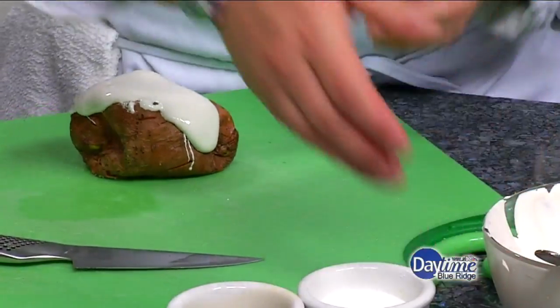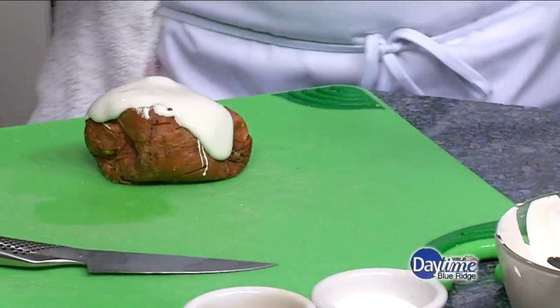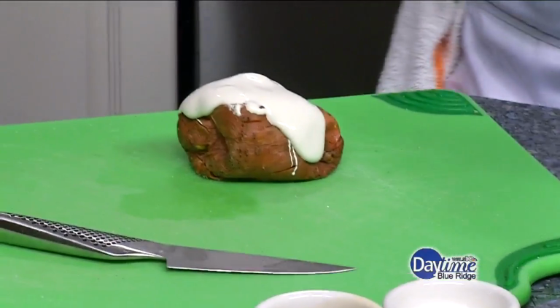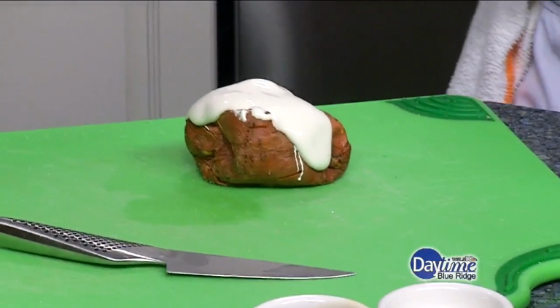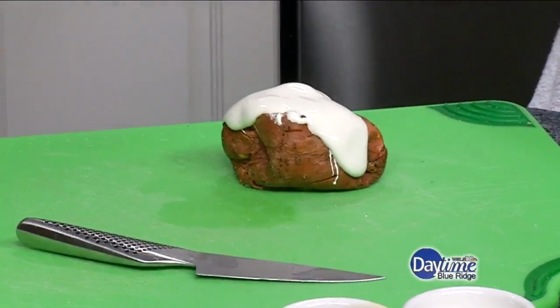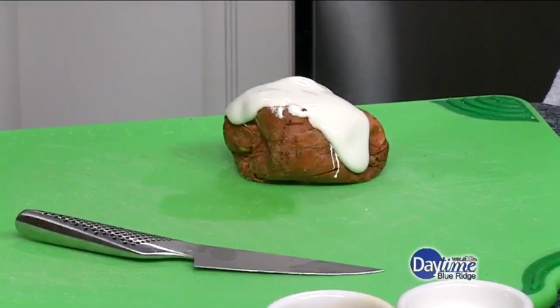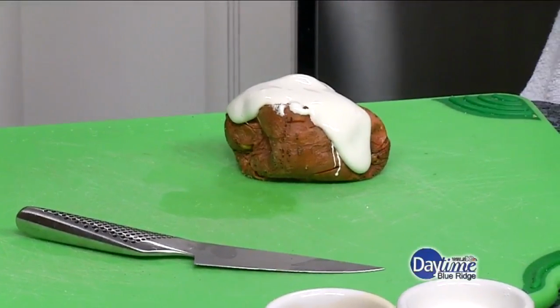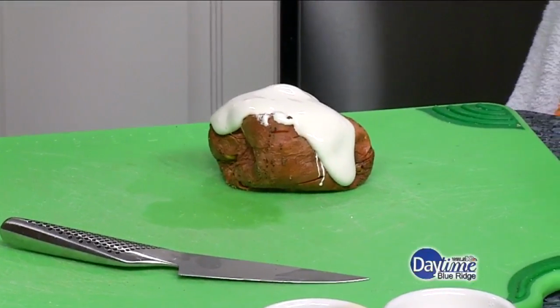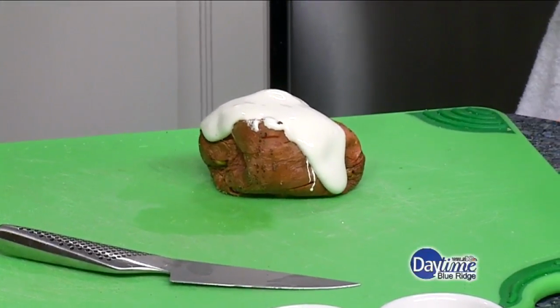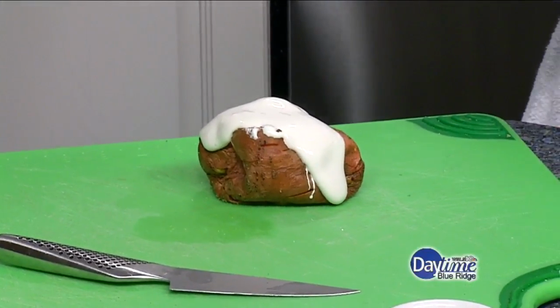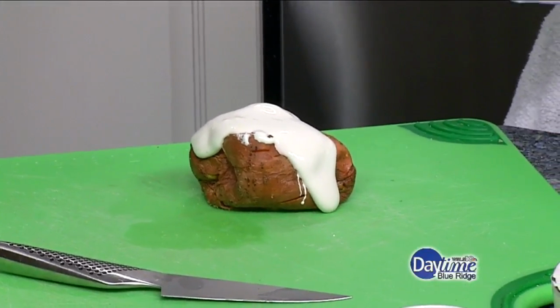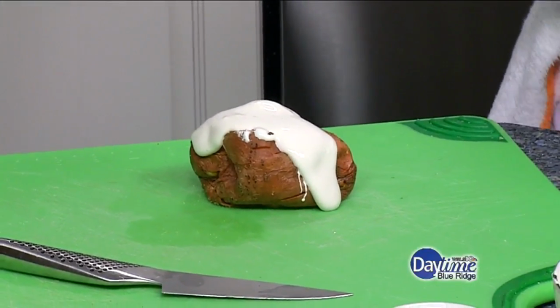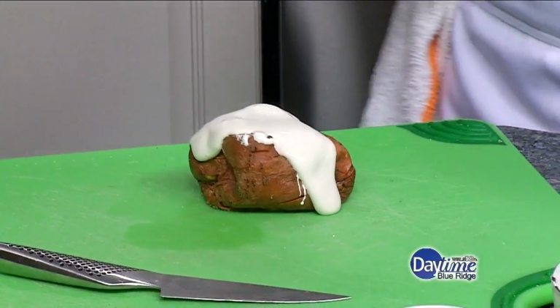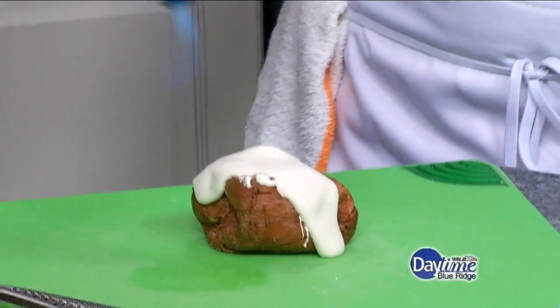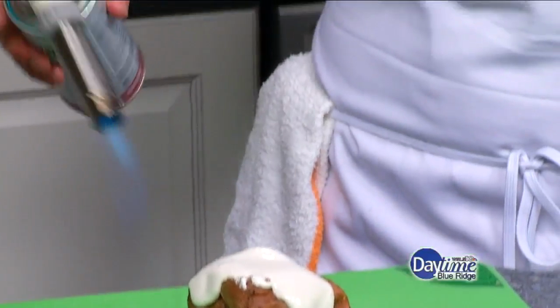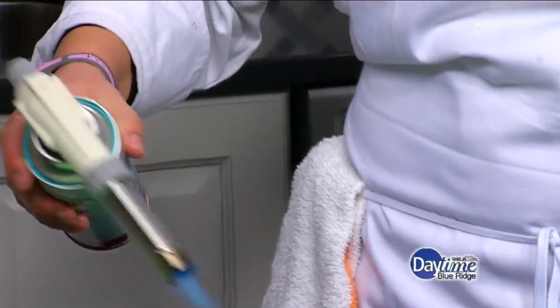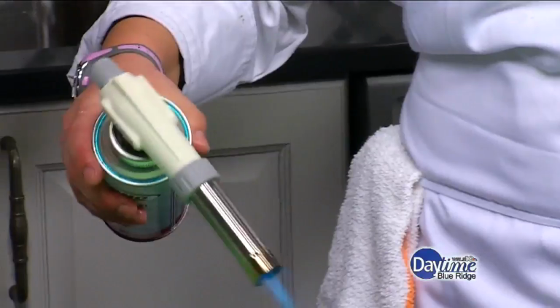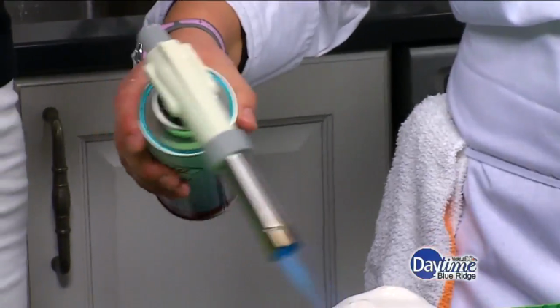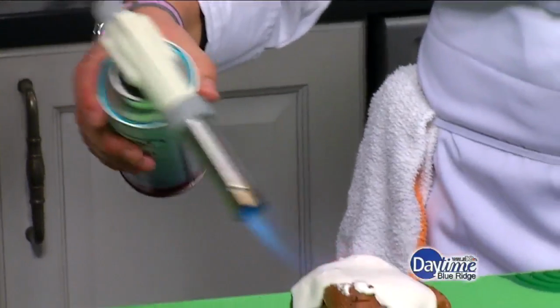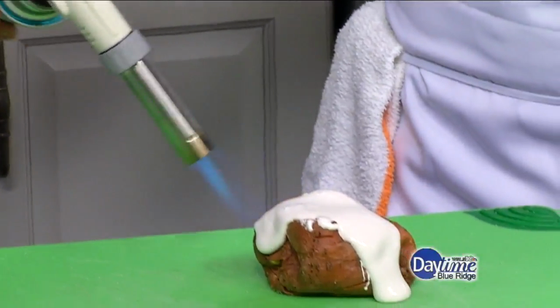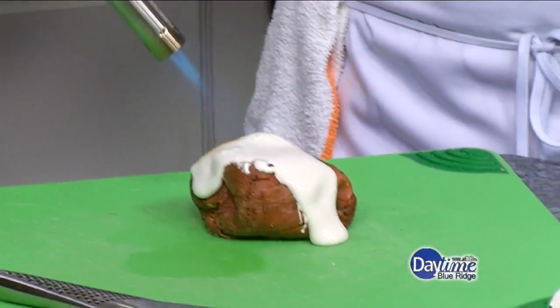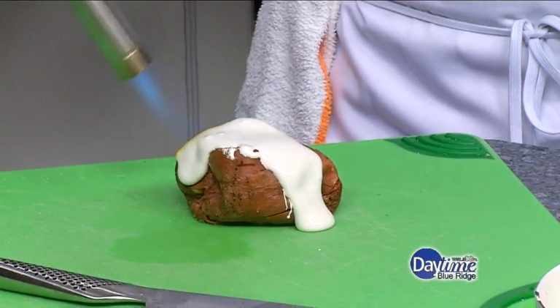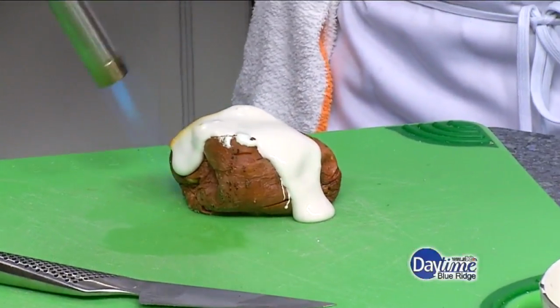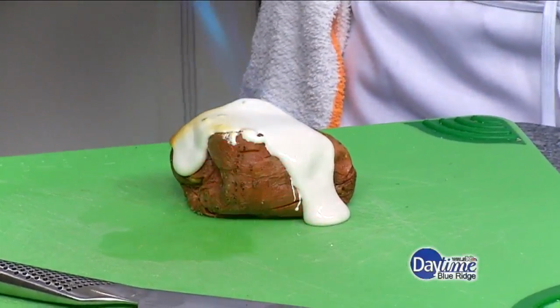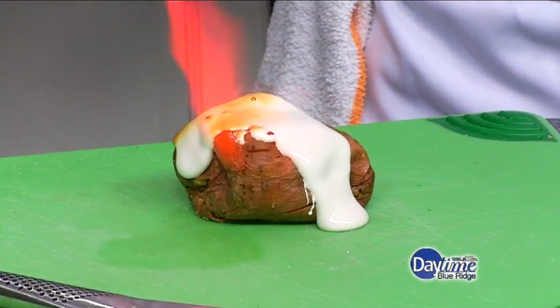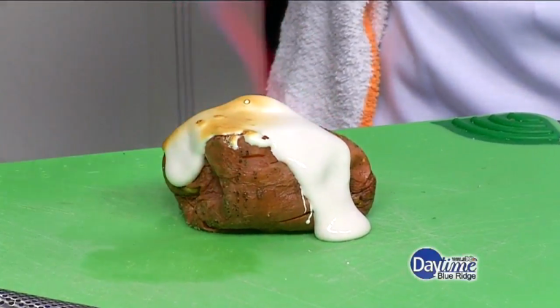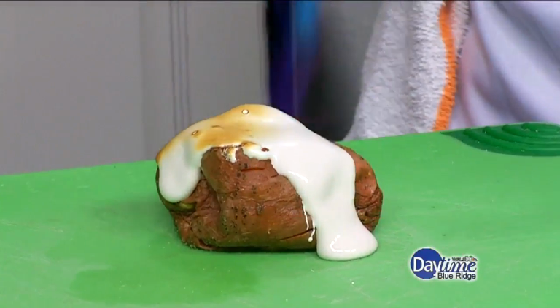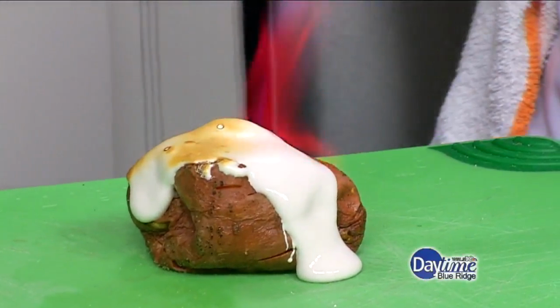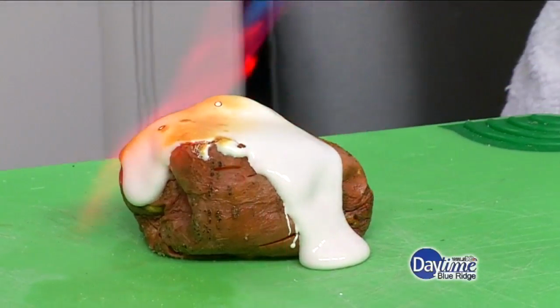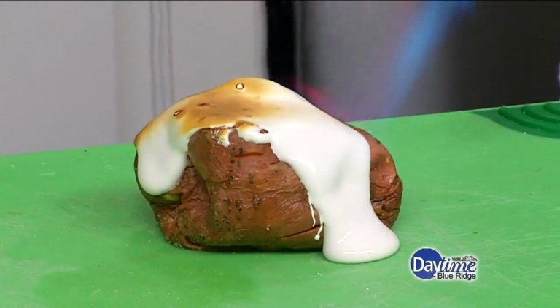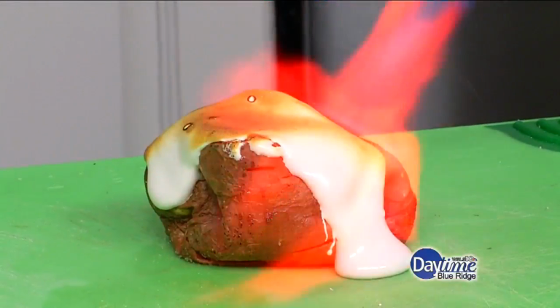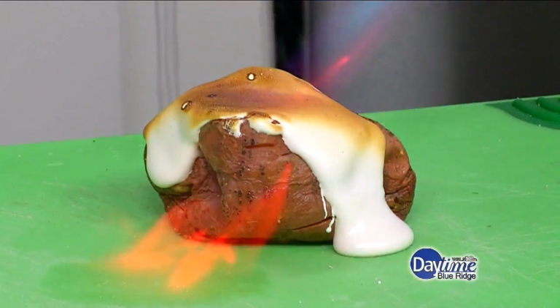And we're going to finish it off with a torch, which you don't have to do at home. It's a nice little touch. My husband would love to do this — this would be great for him. And just real carefully, just brown it up. That's beautiful.